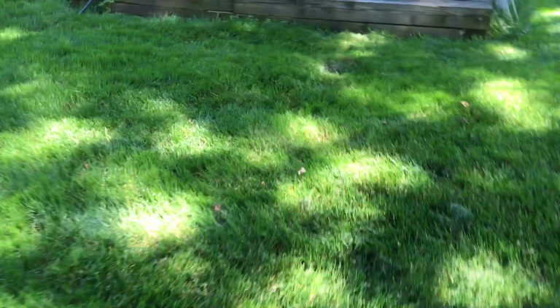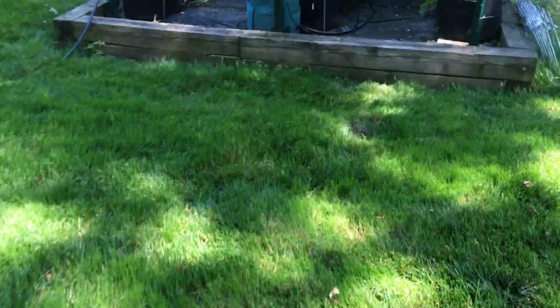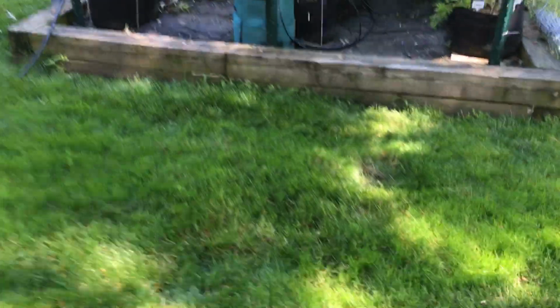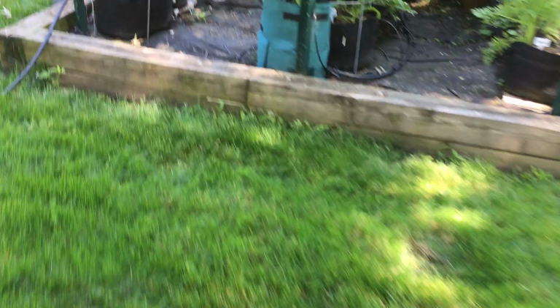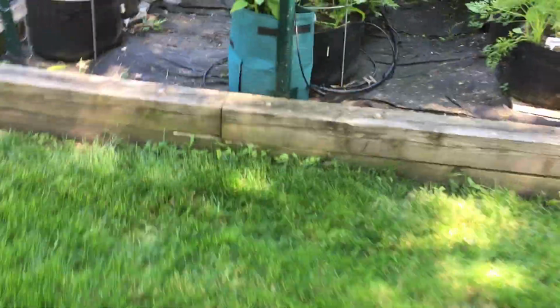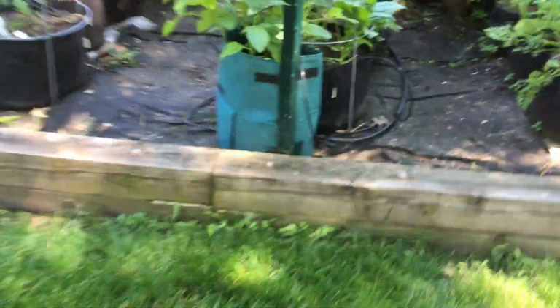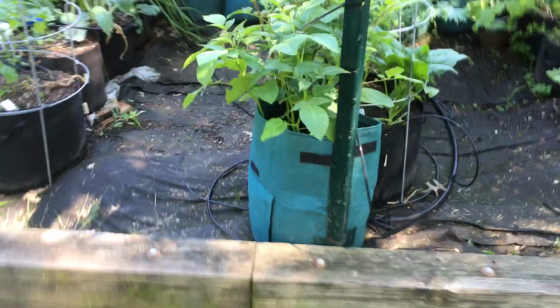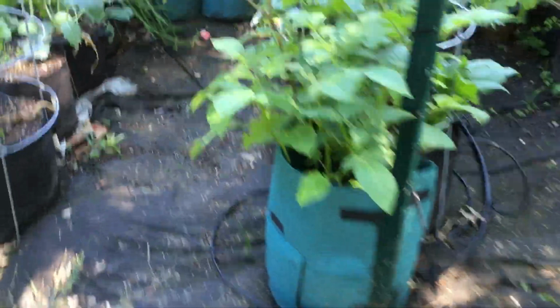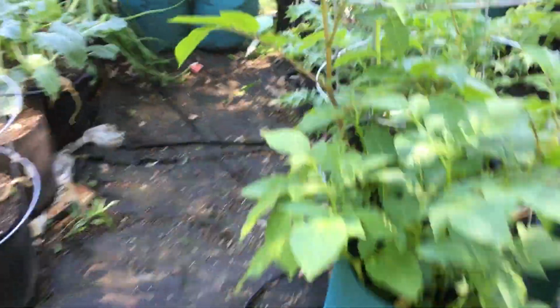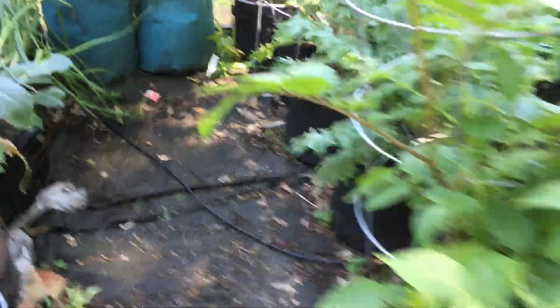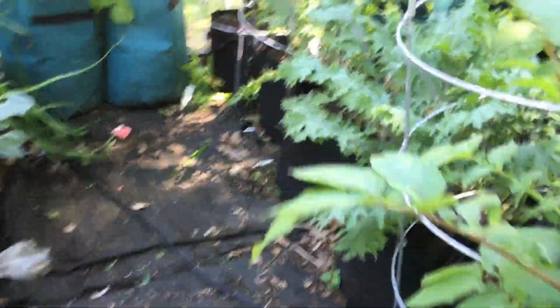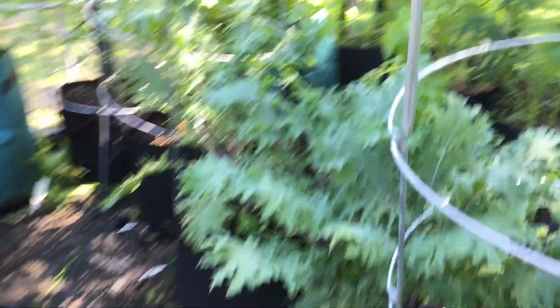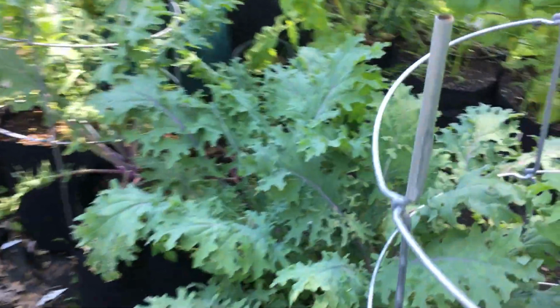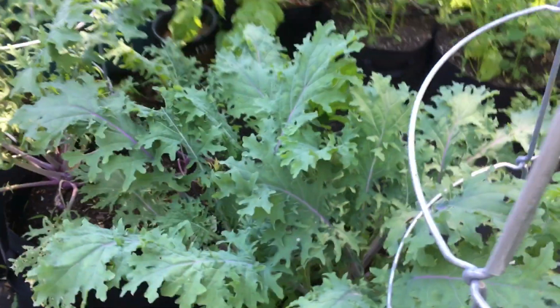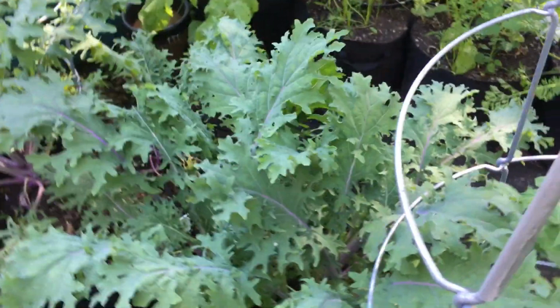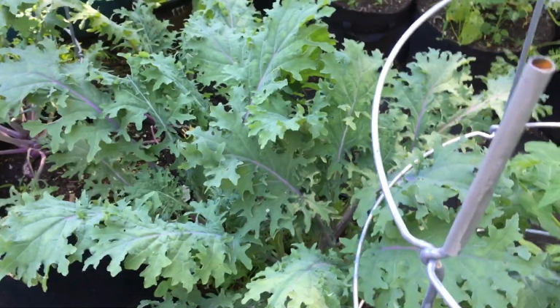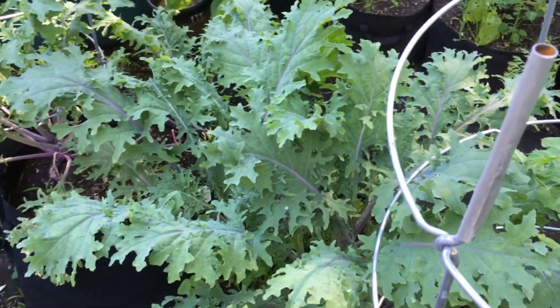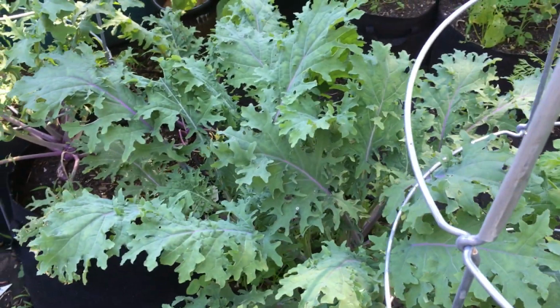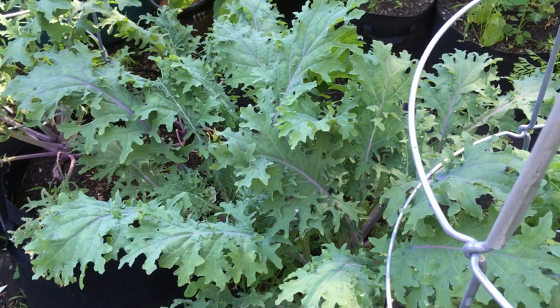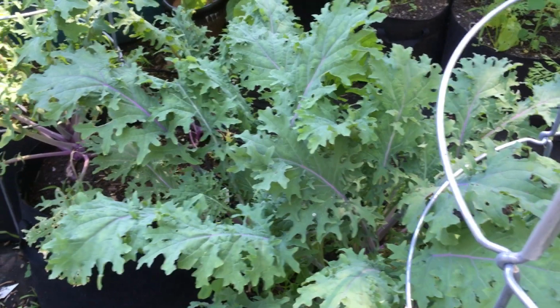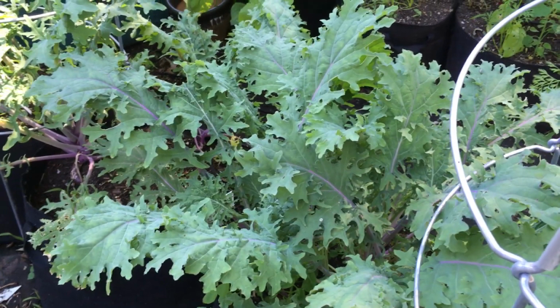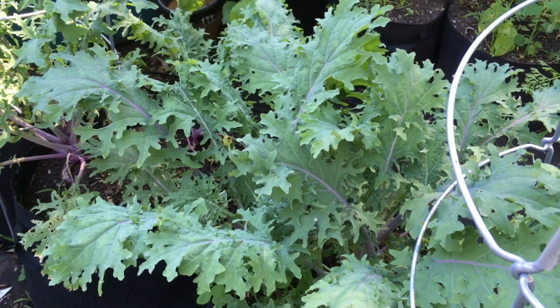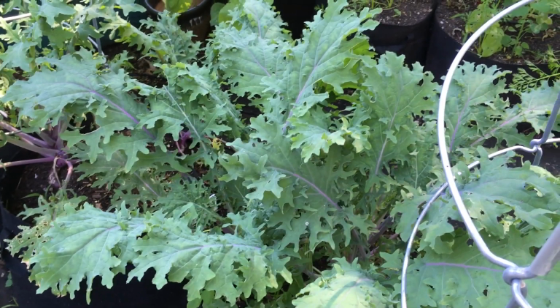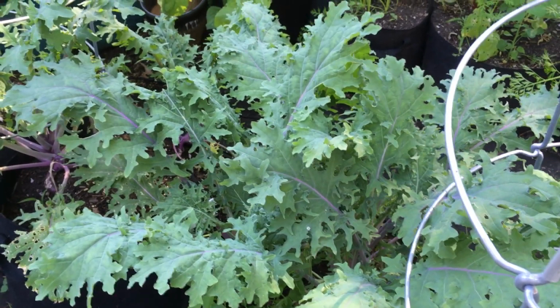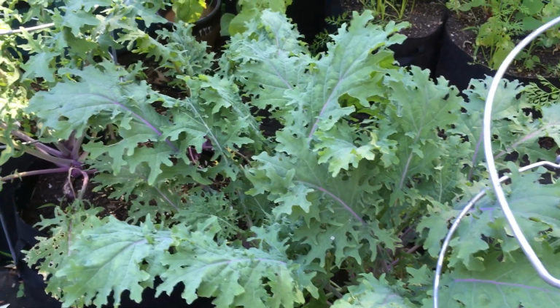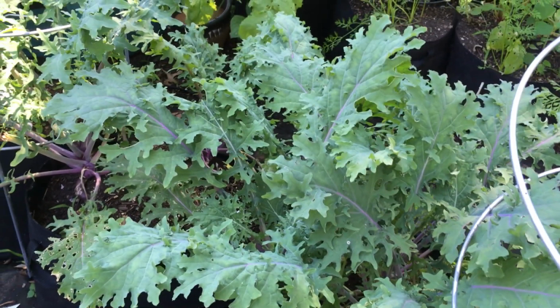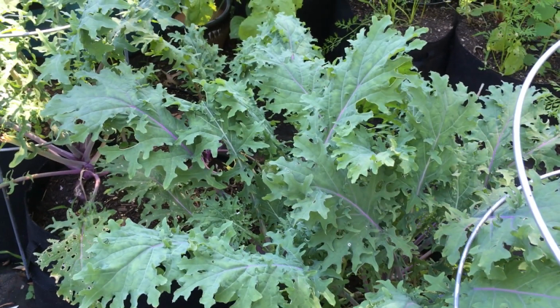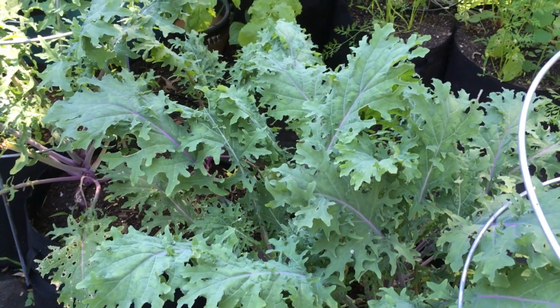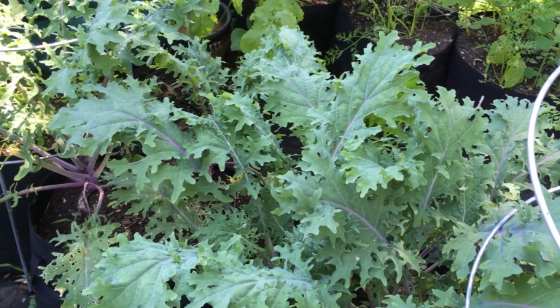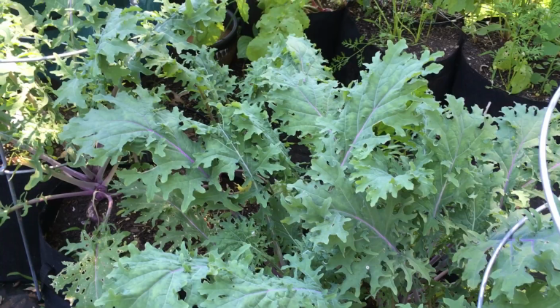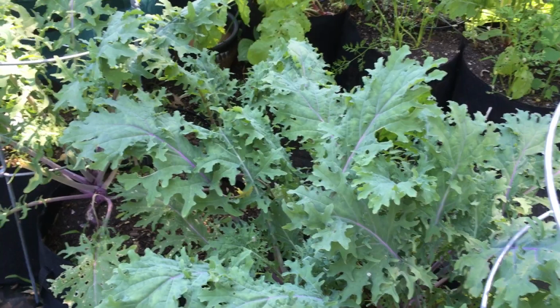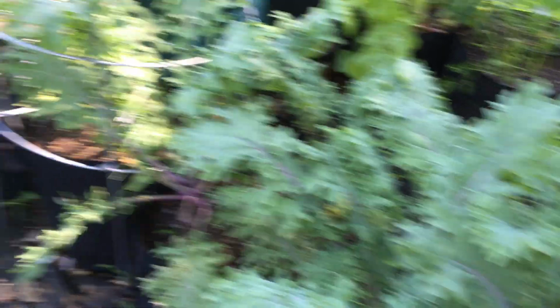You've got your kale, which is looking really good. You could certainly harvest some if you want to, but I'm gonna let that go for a little bit. I'll let it recover from last week — I feel like I tore into it quite a bit last week.